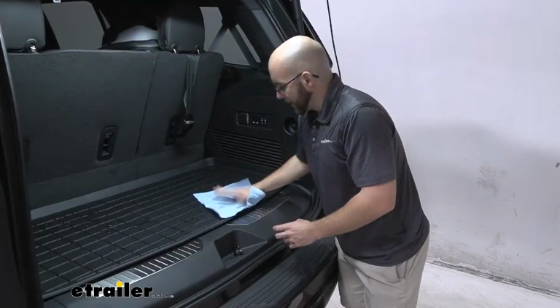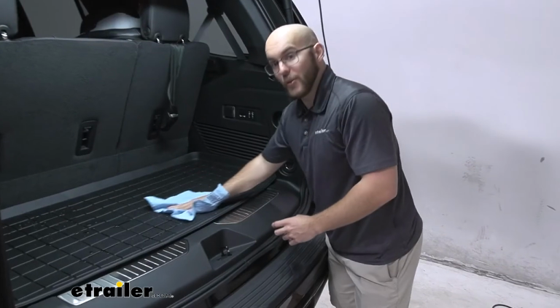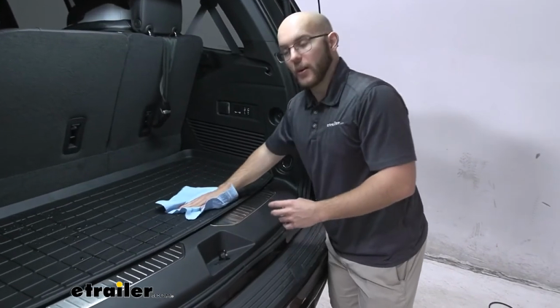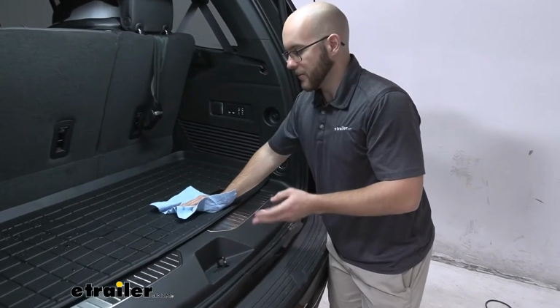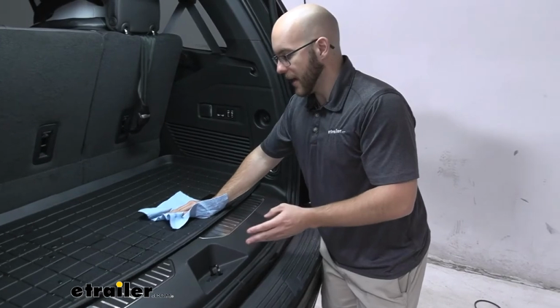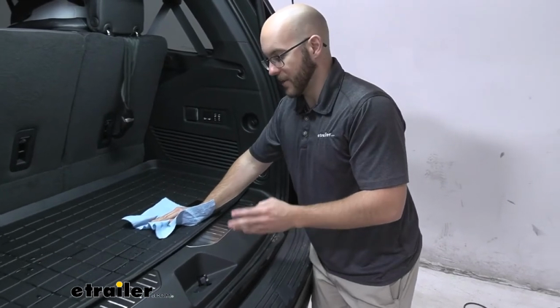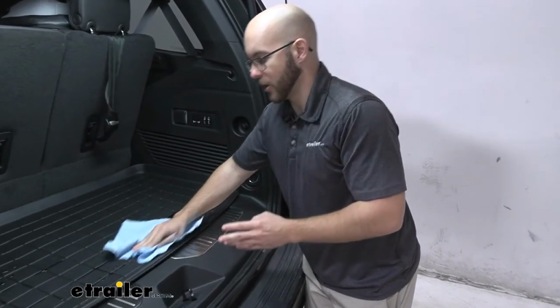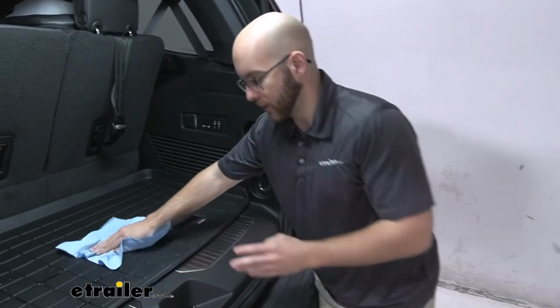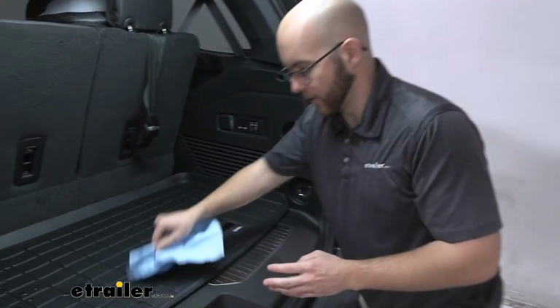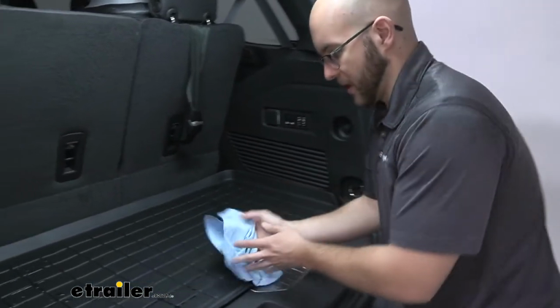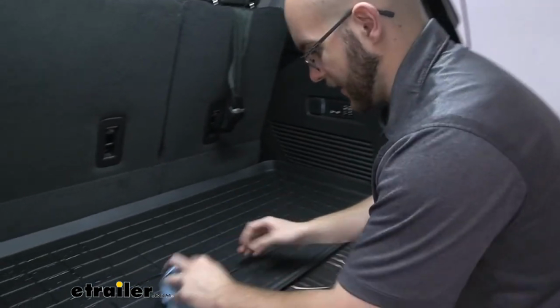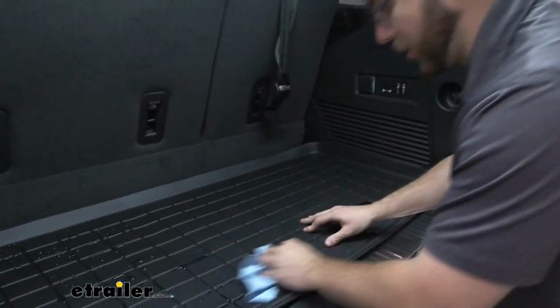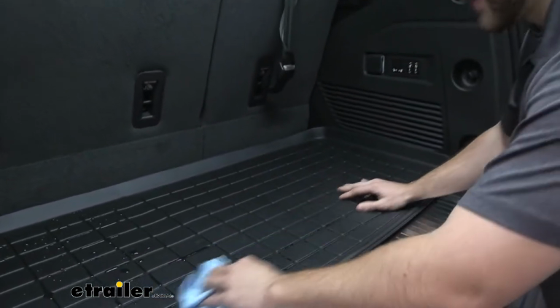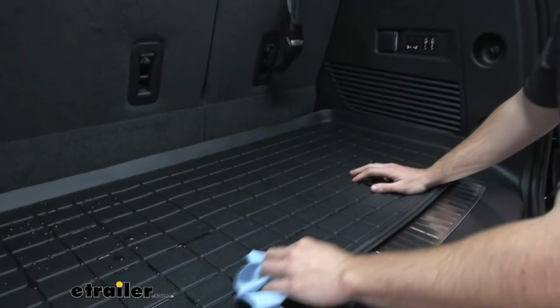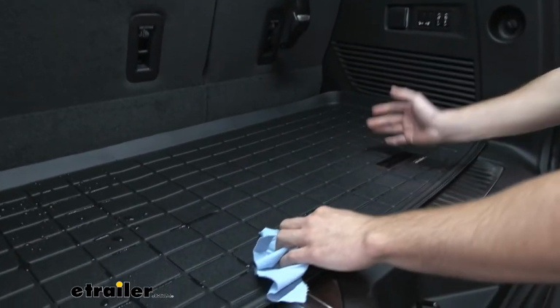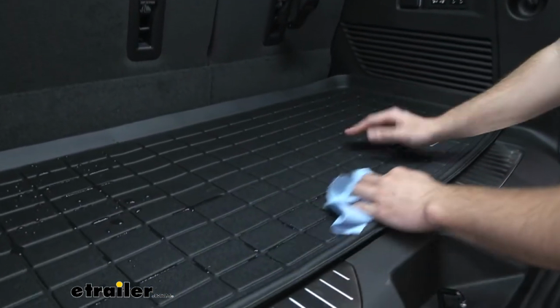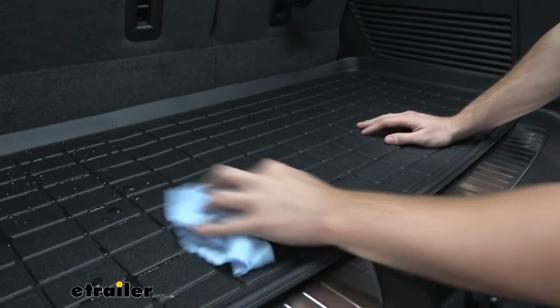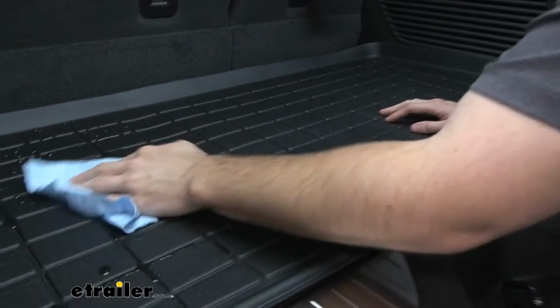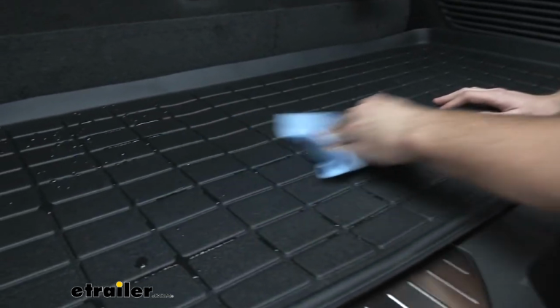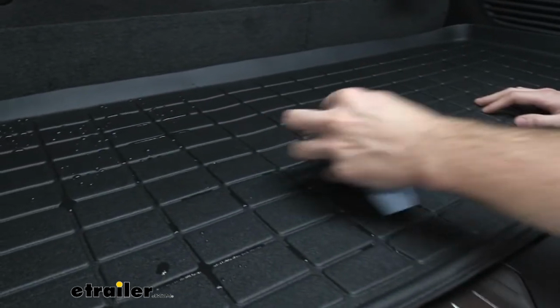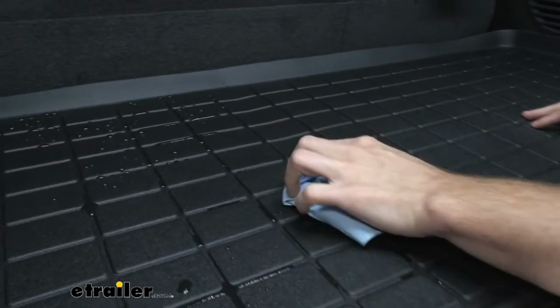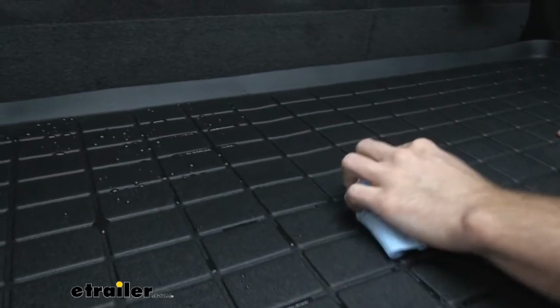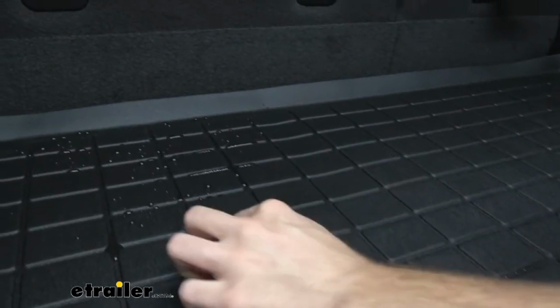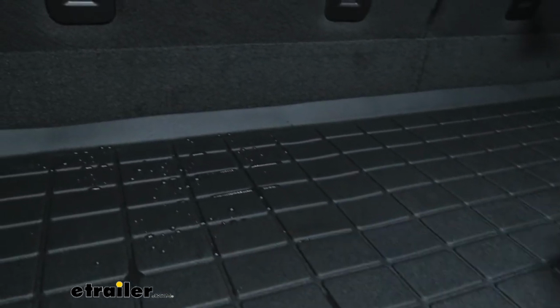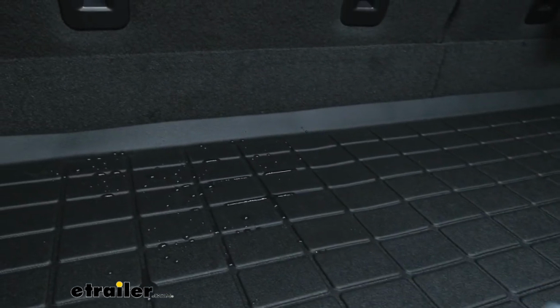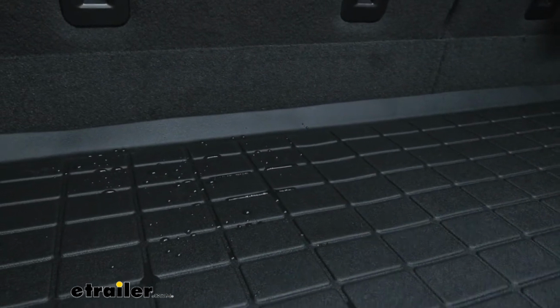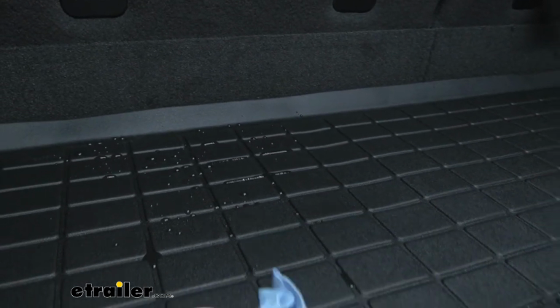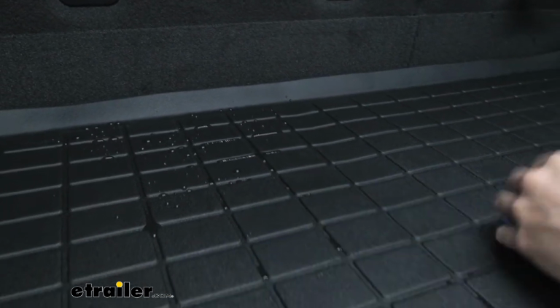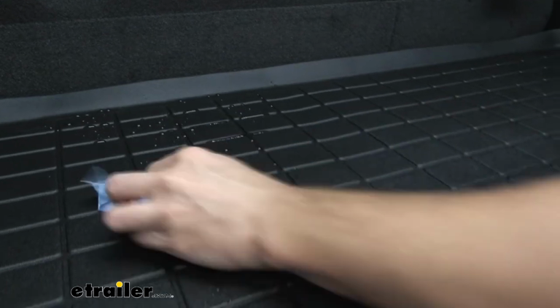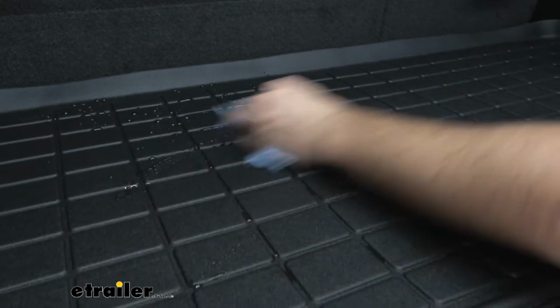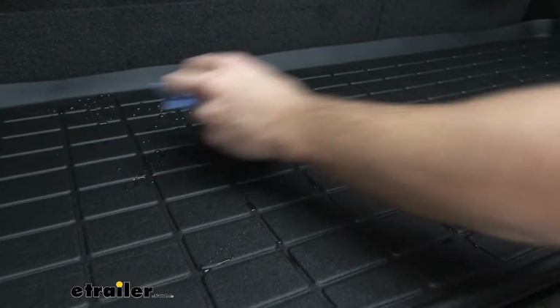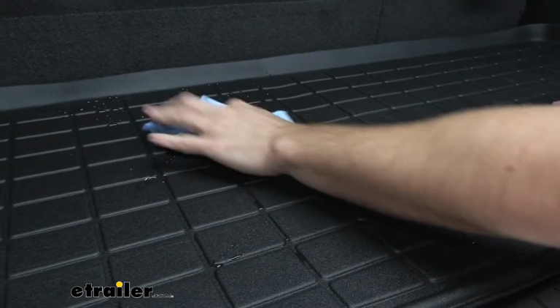Now everyone knows that you need to have some kind of cargo liner or some kind of floor mats for the obvious reason that there are going to be spills like we just had here. There's going to be dirt, debris,